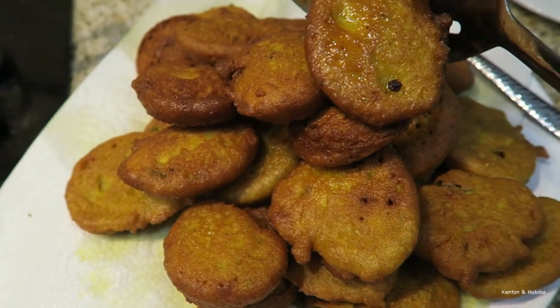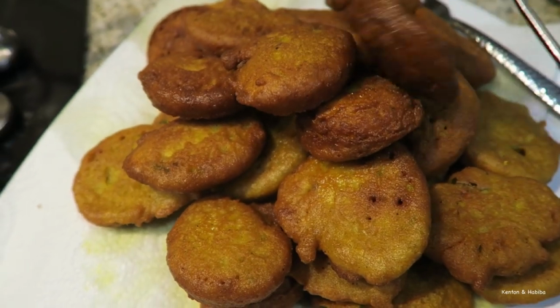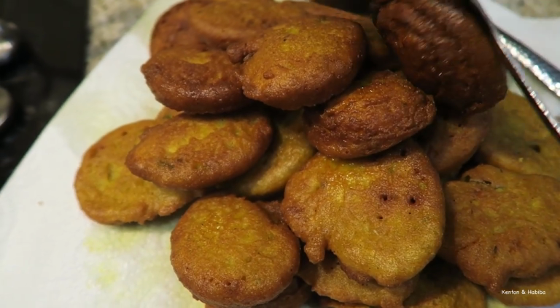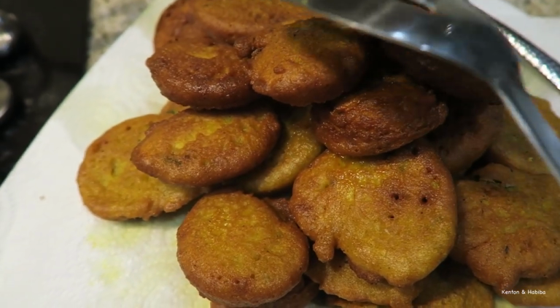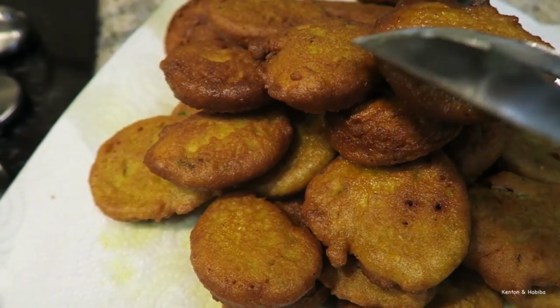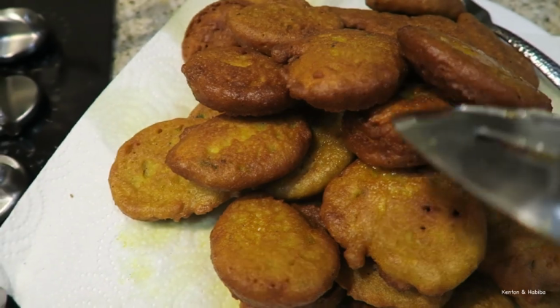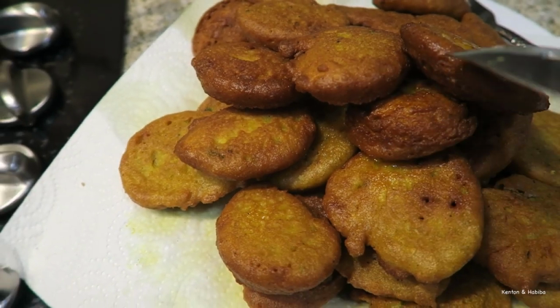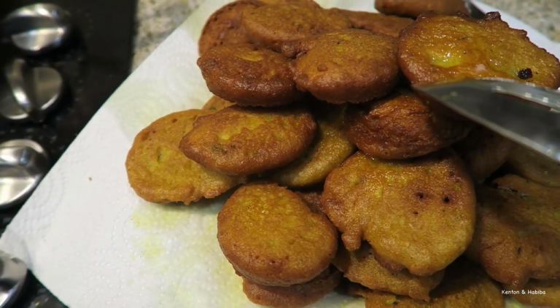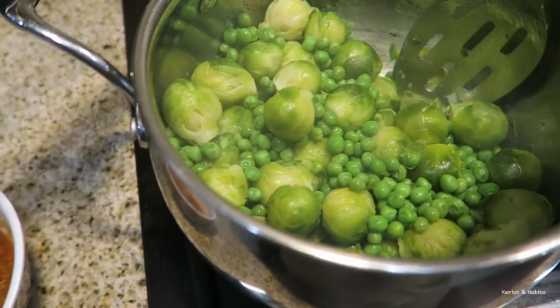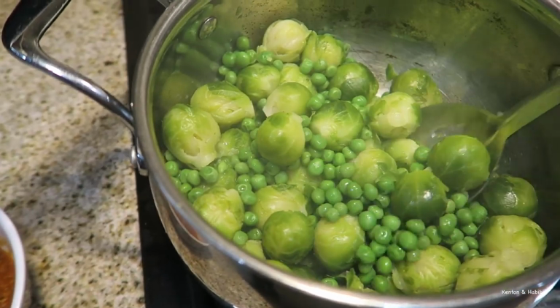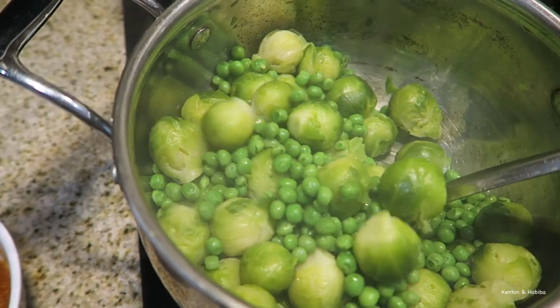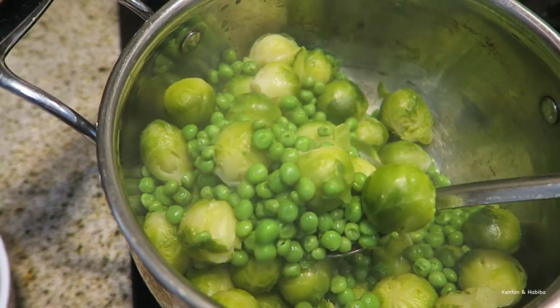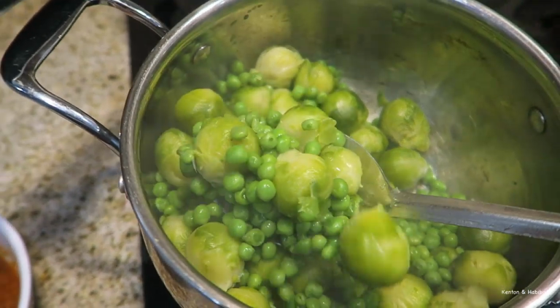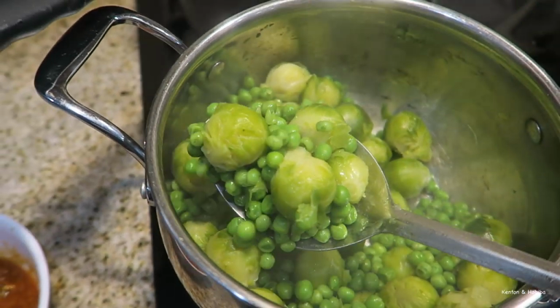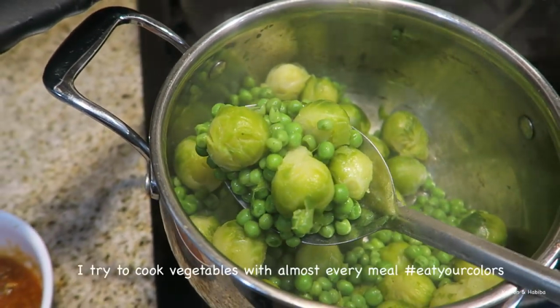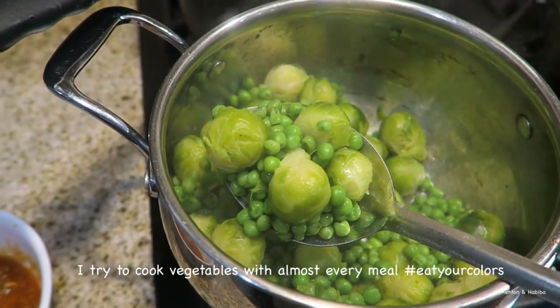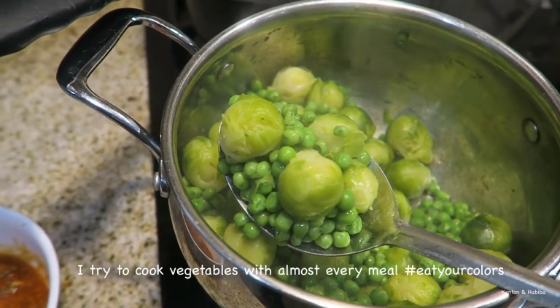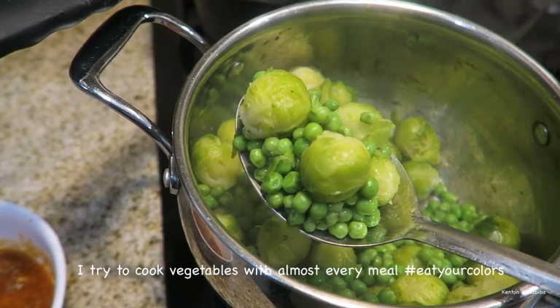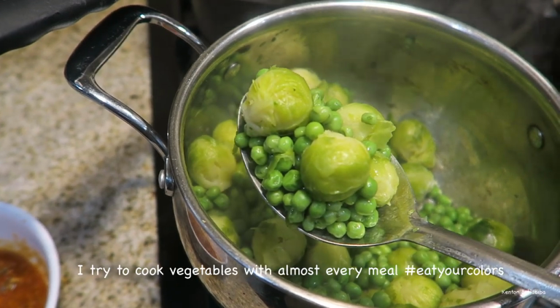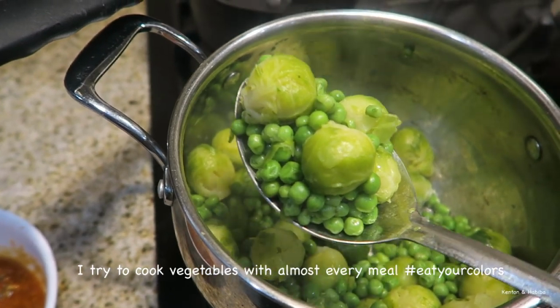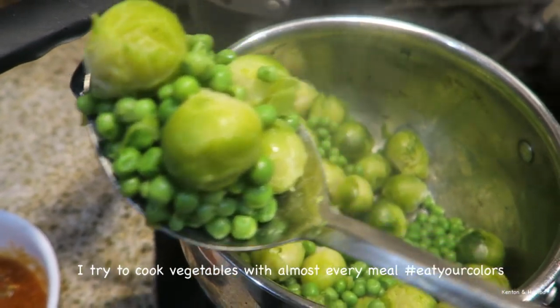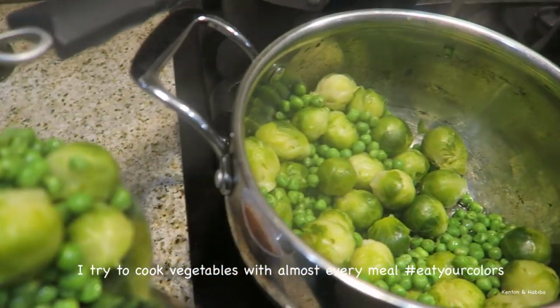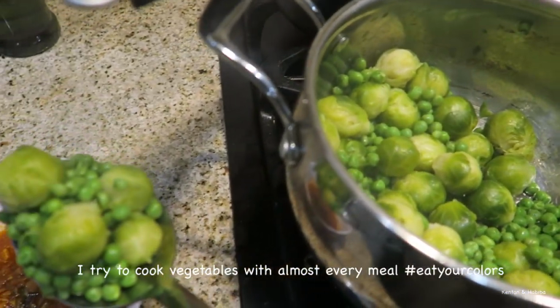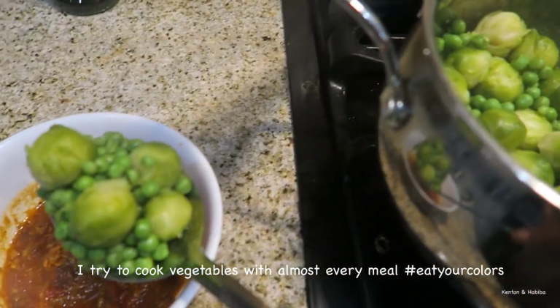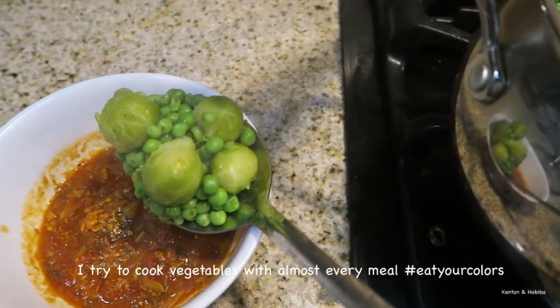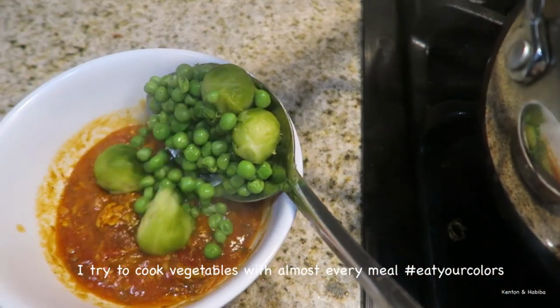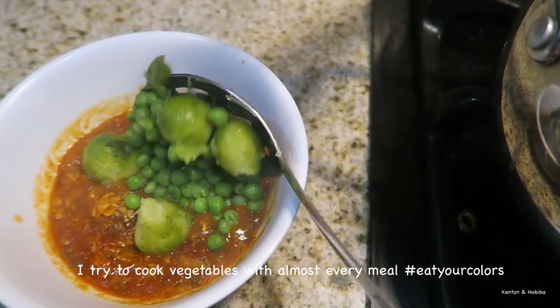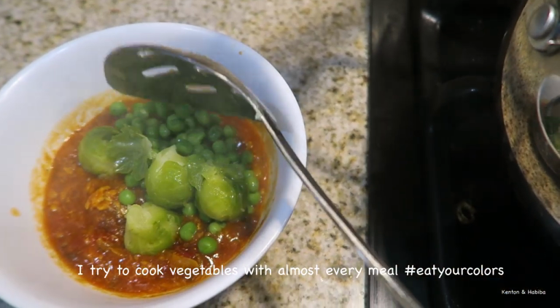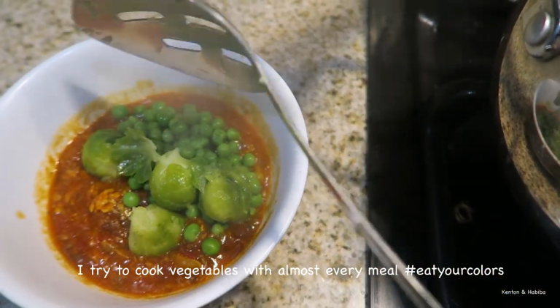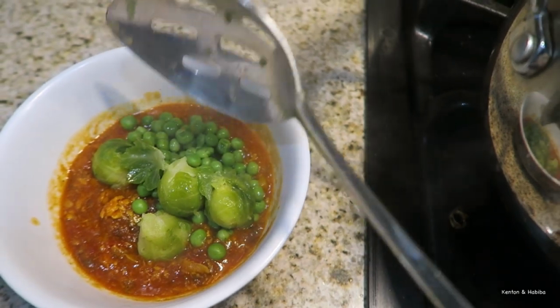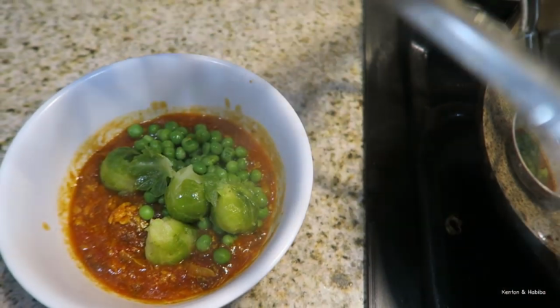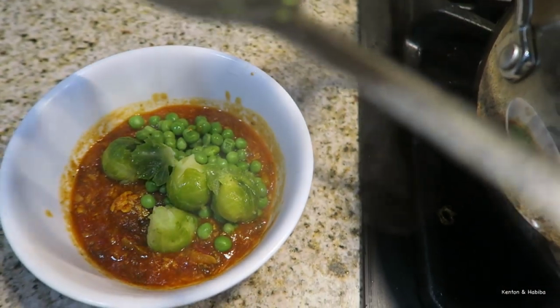And we're done — pretty brussels sprouts and peas. I'll put it next to my stew, because that's just how I feel like eating it today.